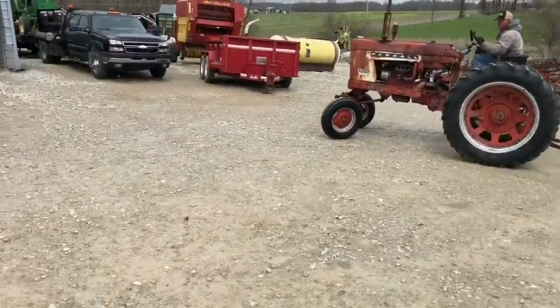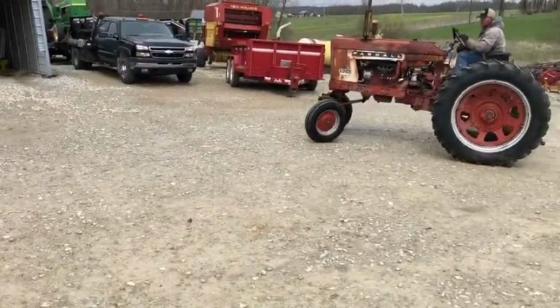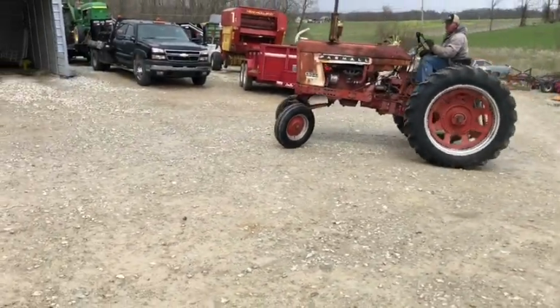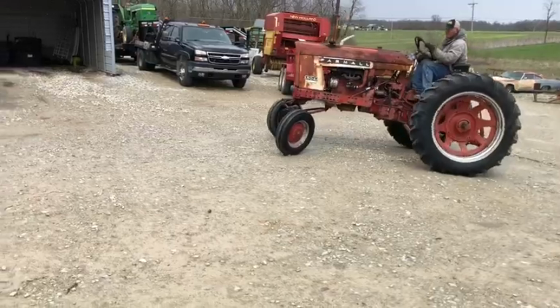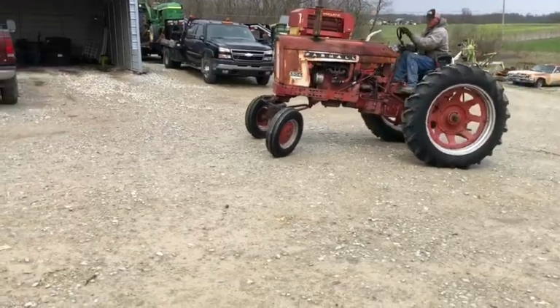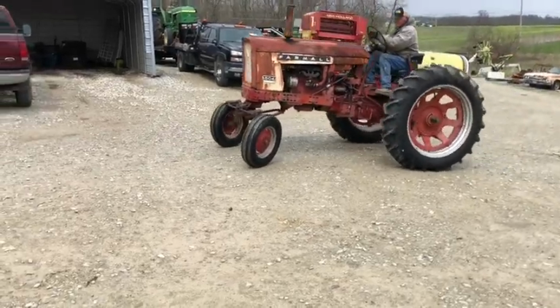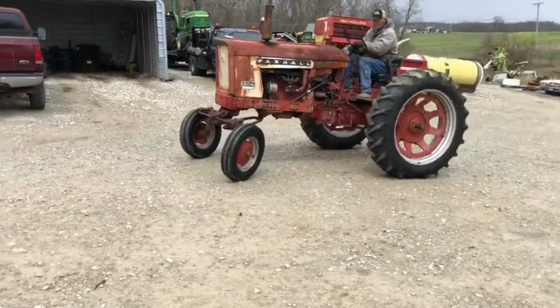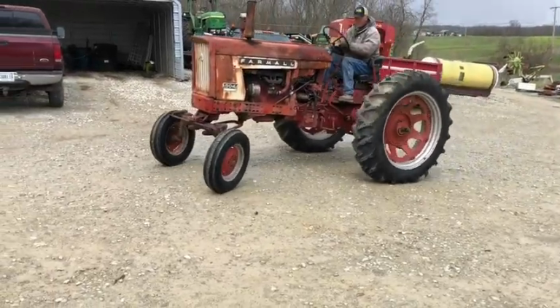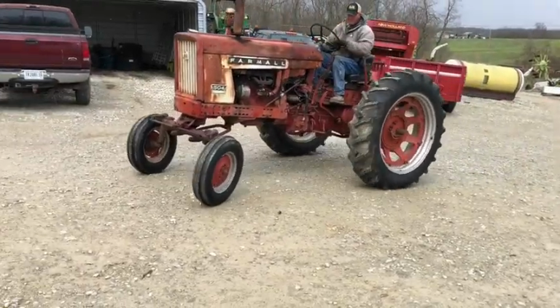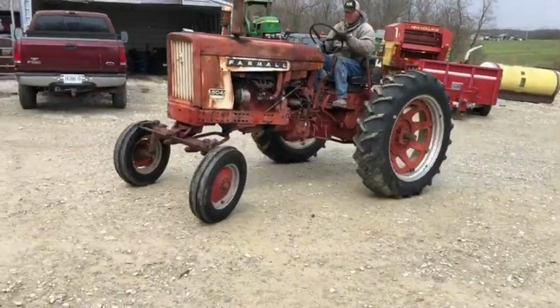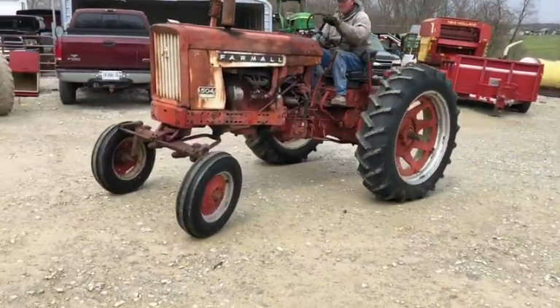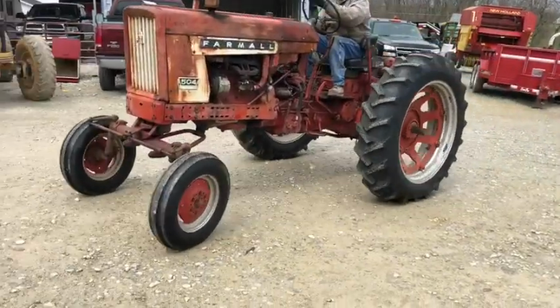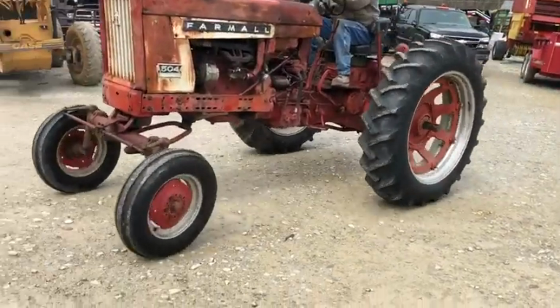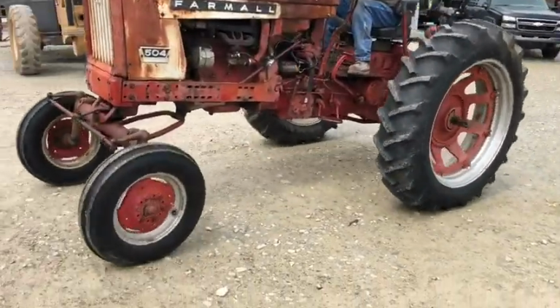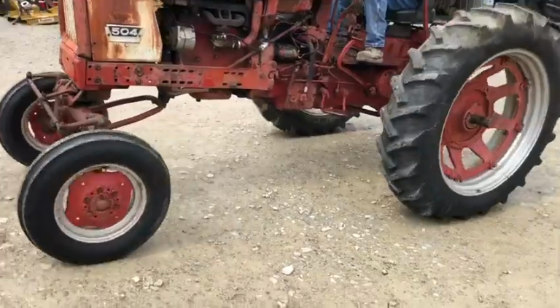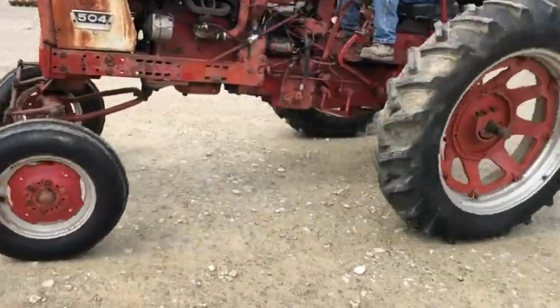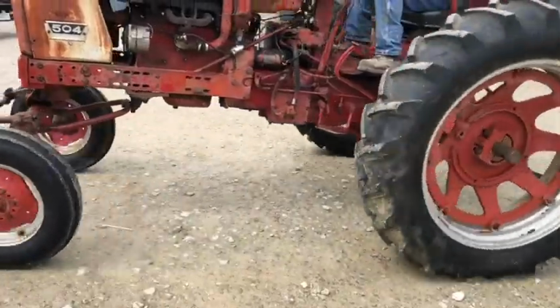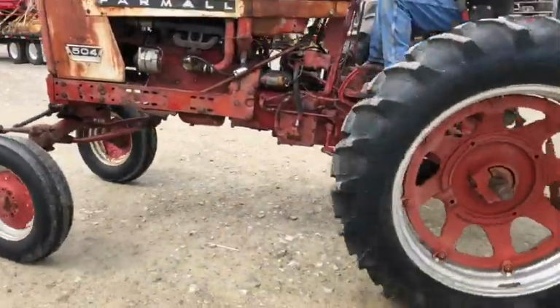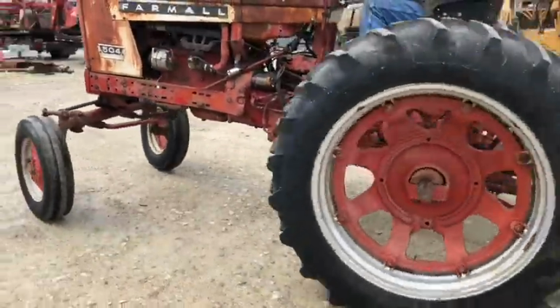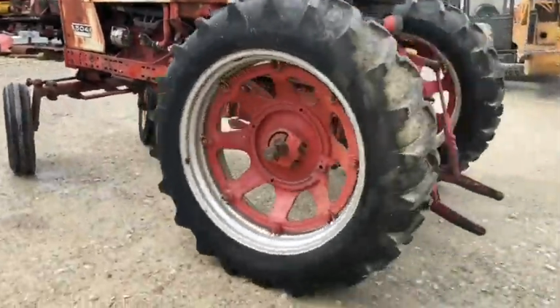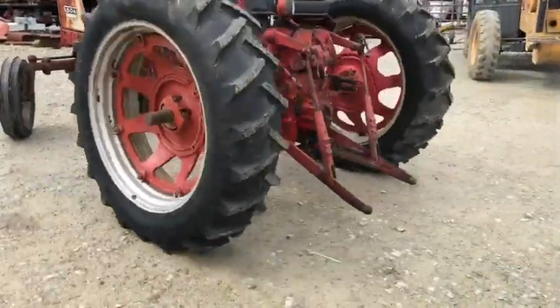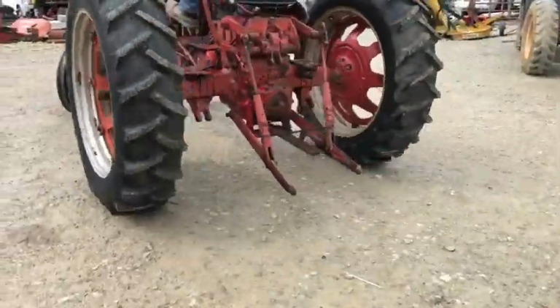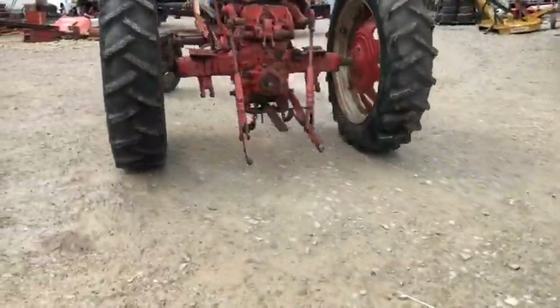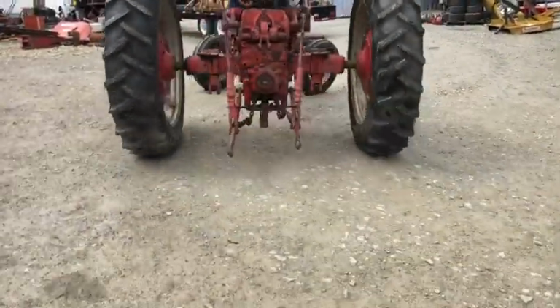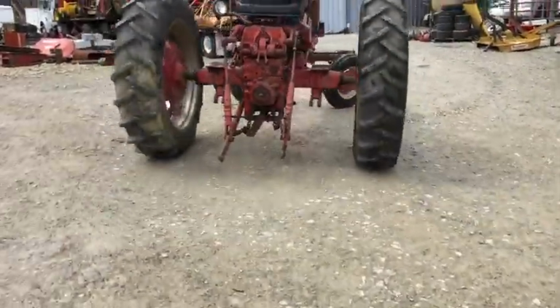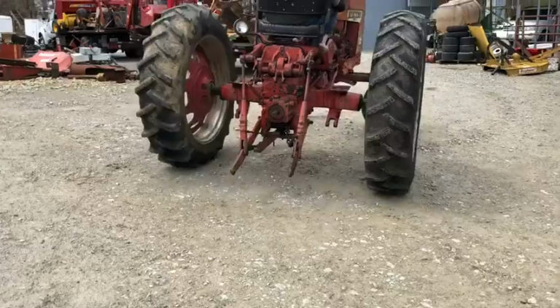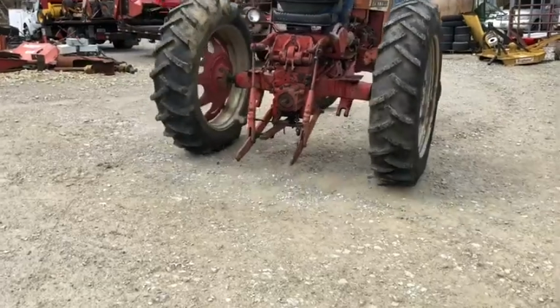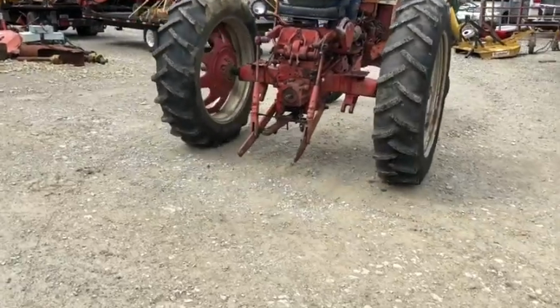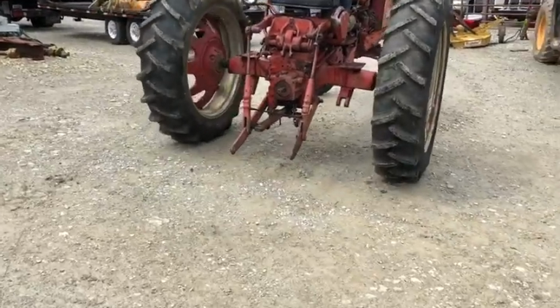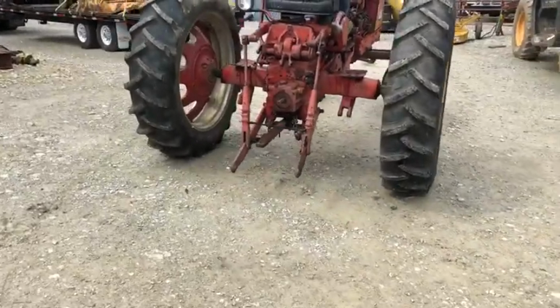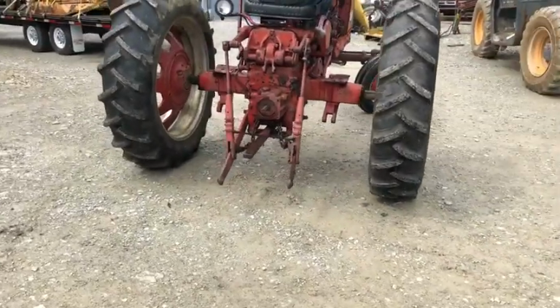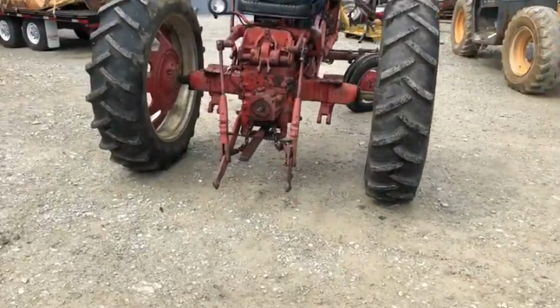The three-point raises up and down. We're going to show that right at the end of the video. And here he's going to raise the three-point up and down.